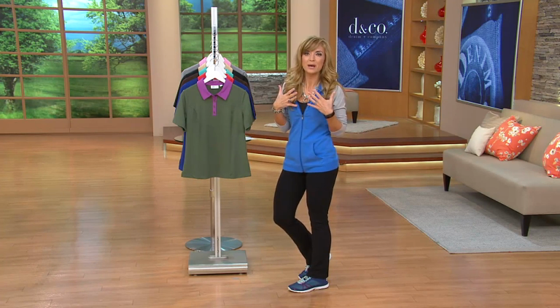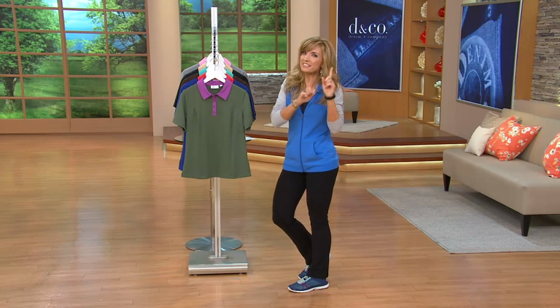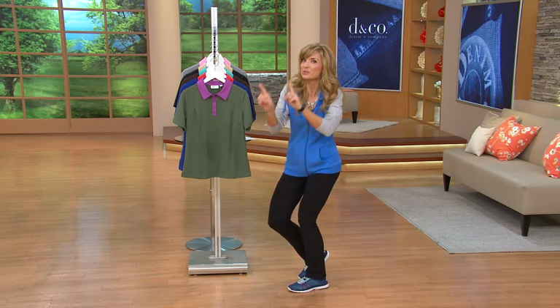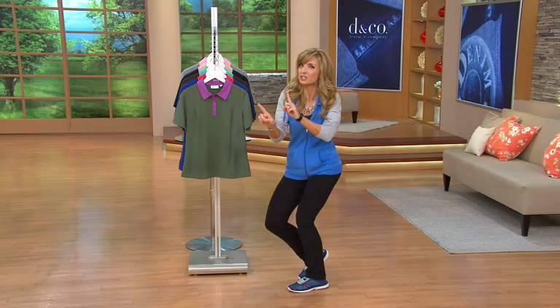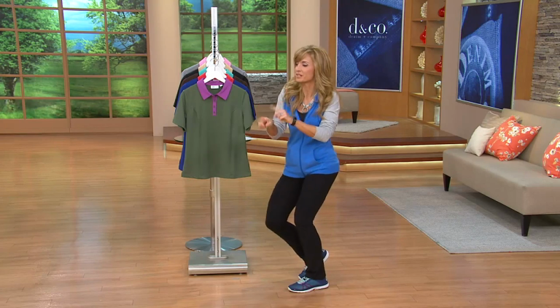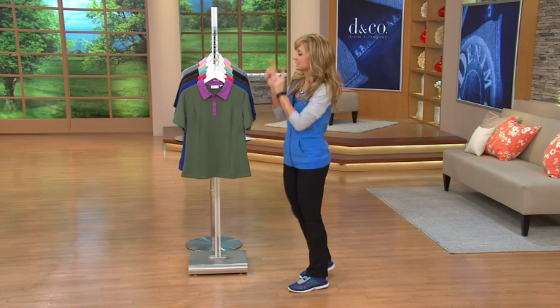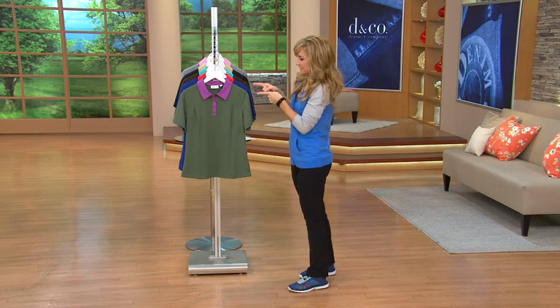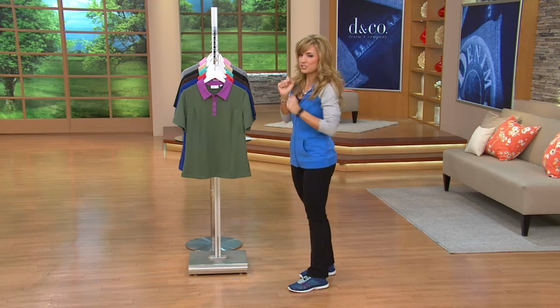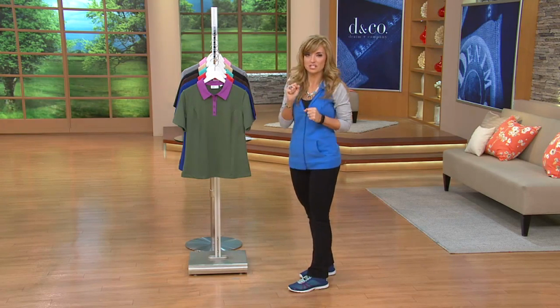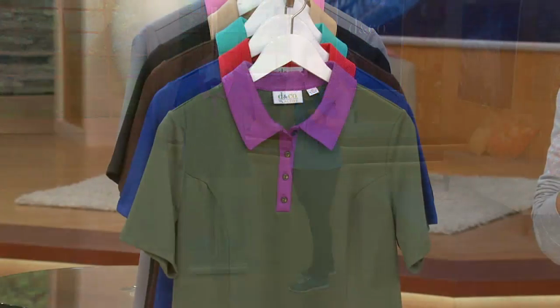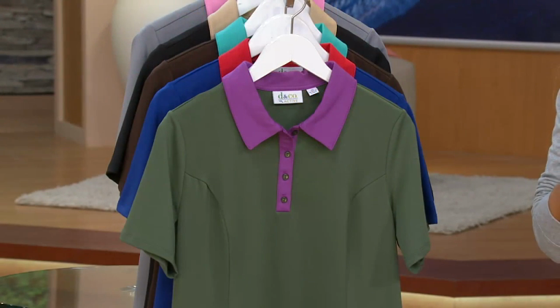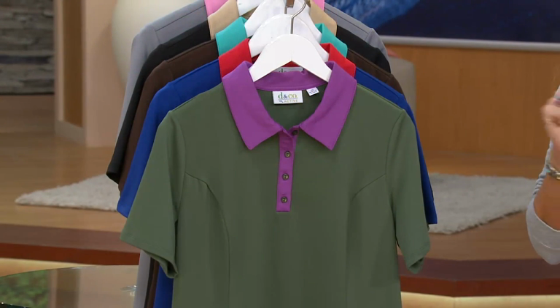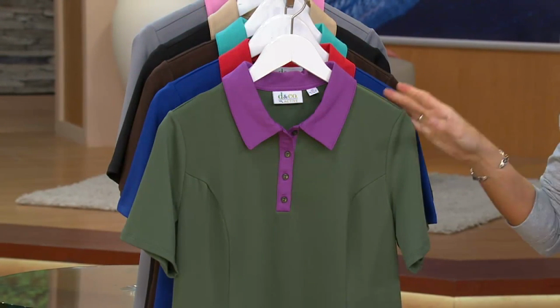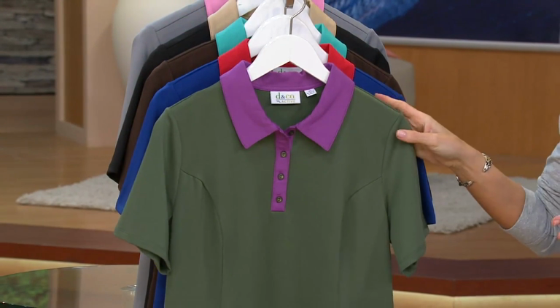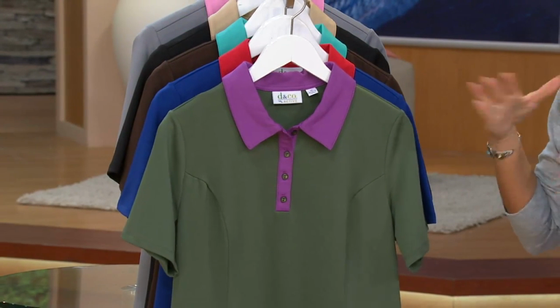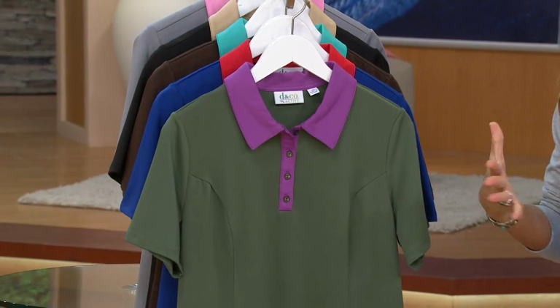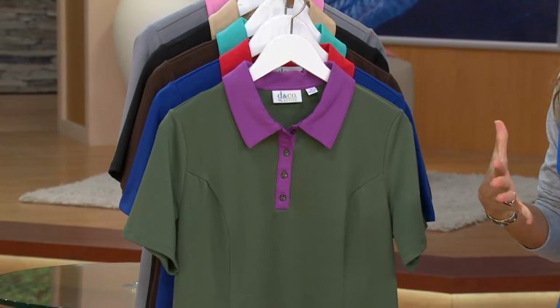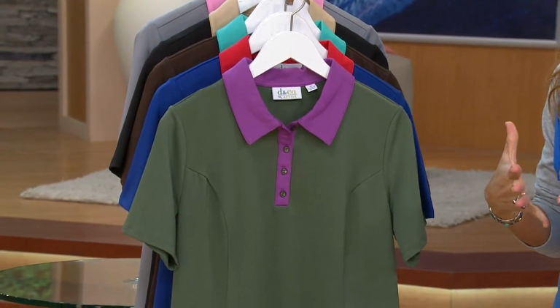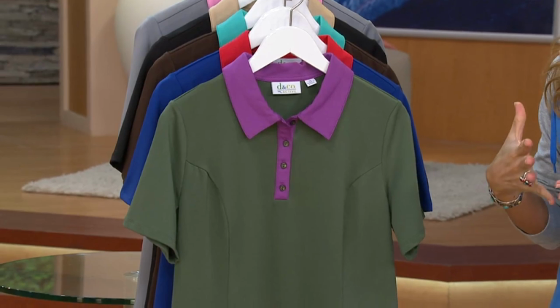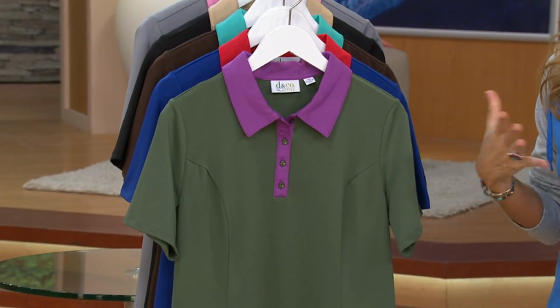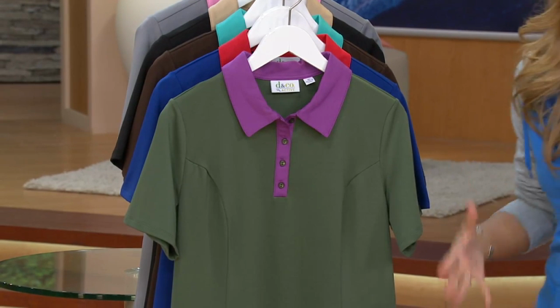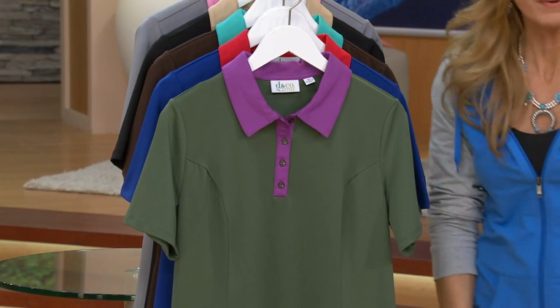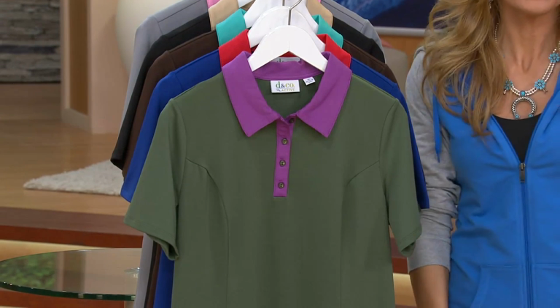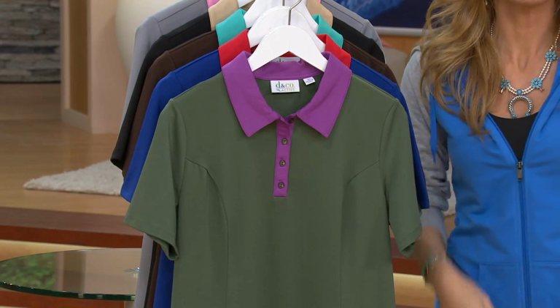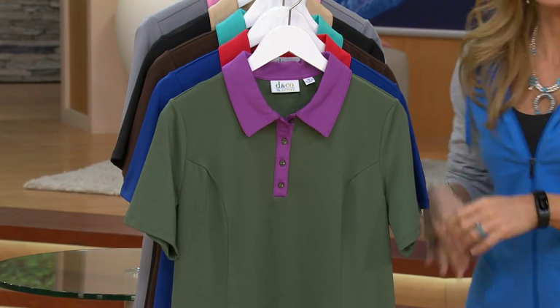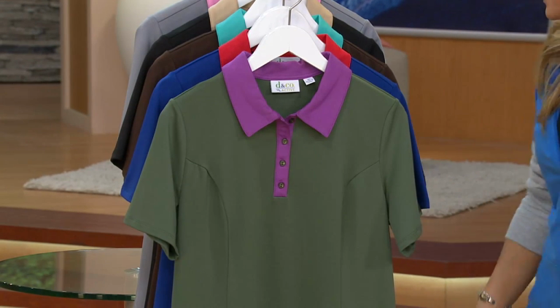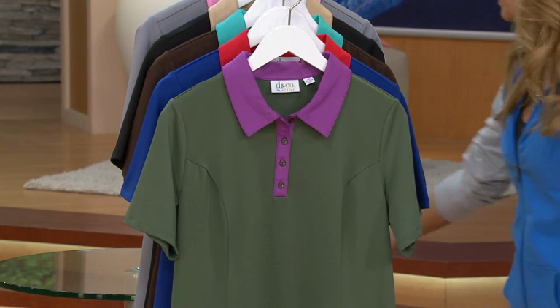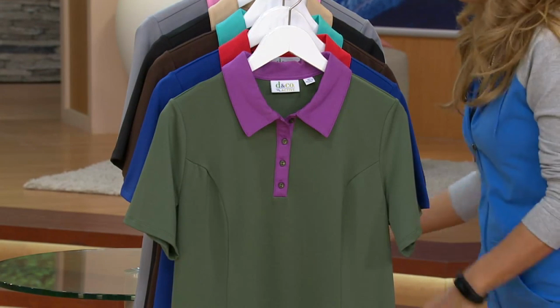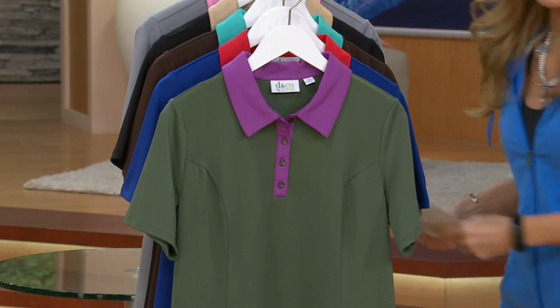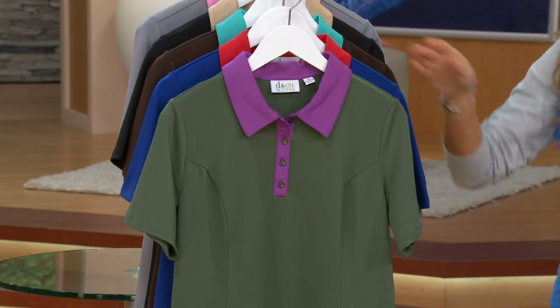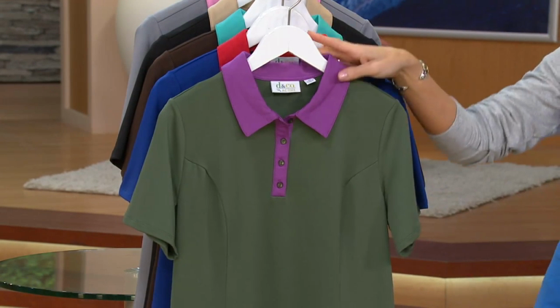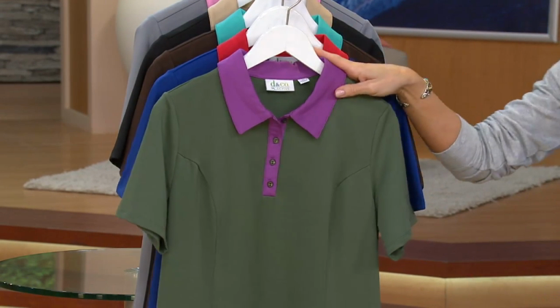But the thing is, you still want to look cute, right? Enter Denim & Company Active — adorable, functional. This is on five easy payments; it's $6.85. I better shut up and go through the colors.